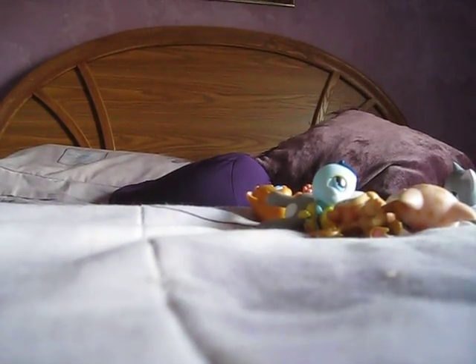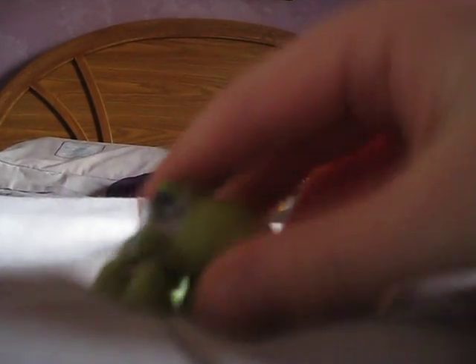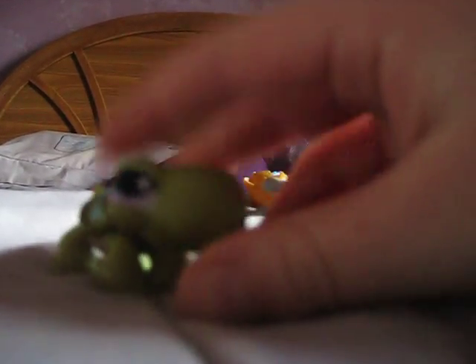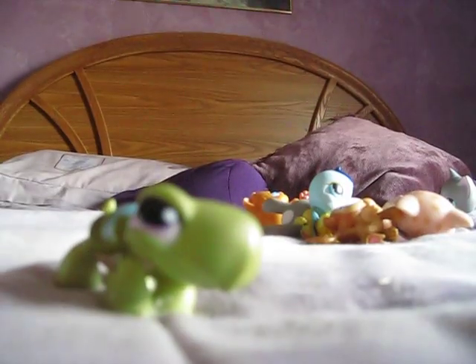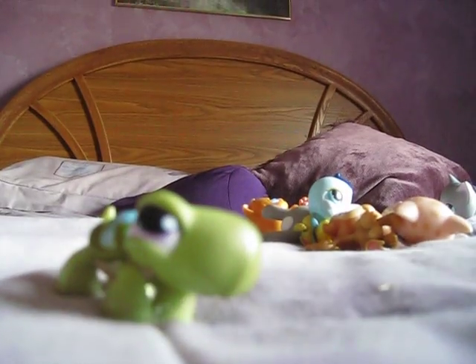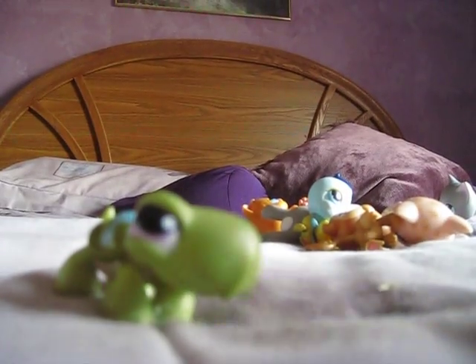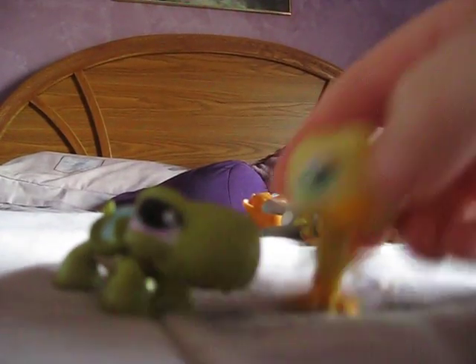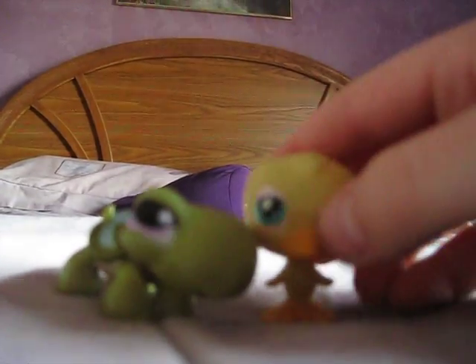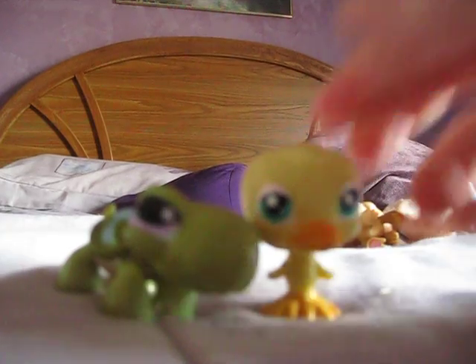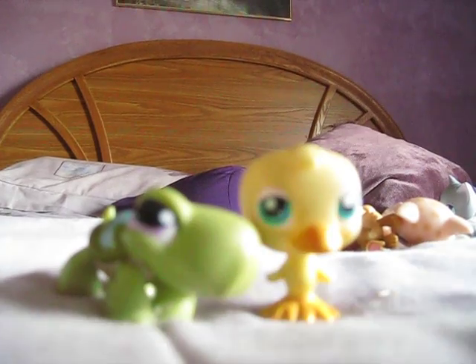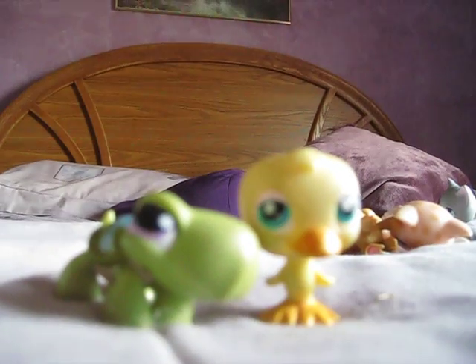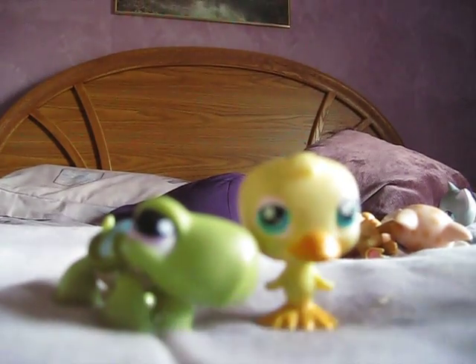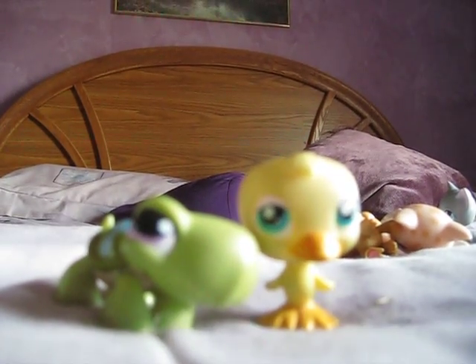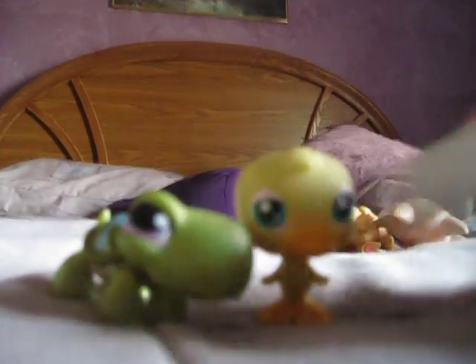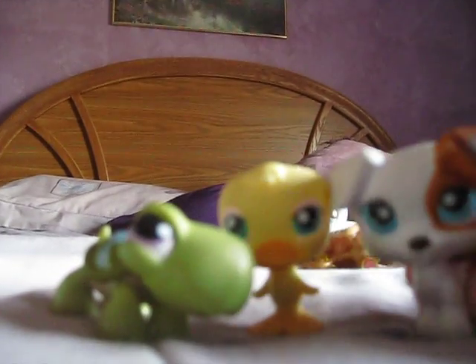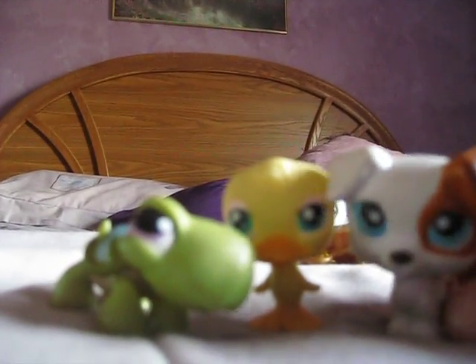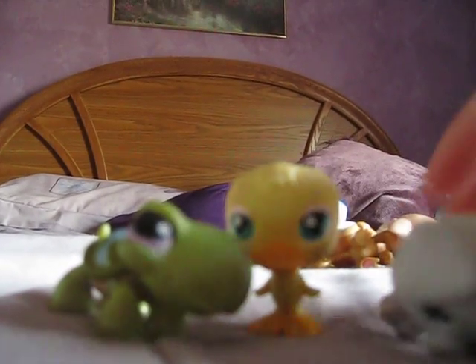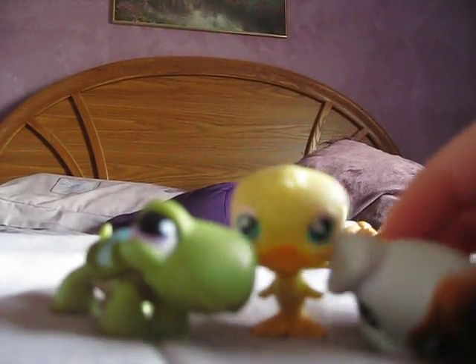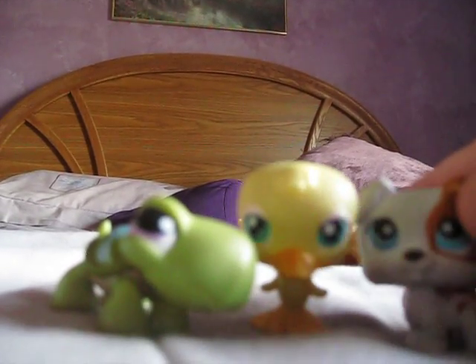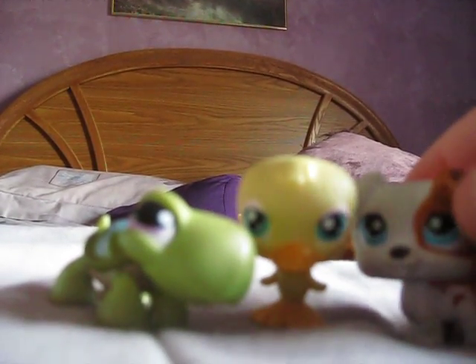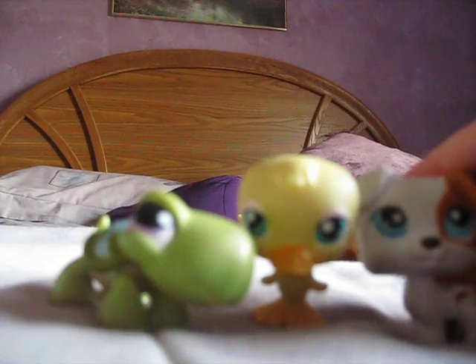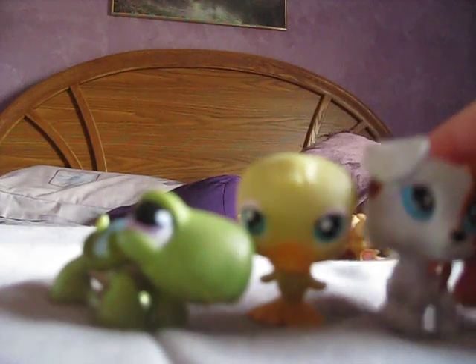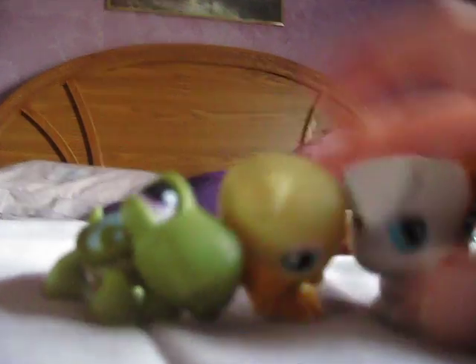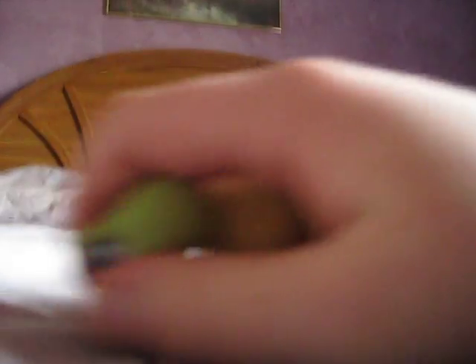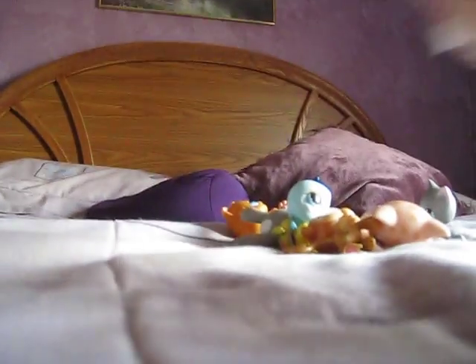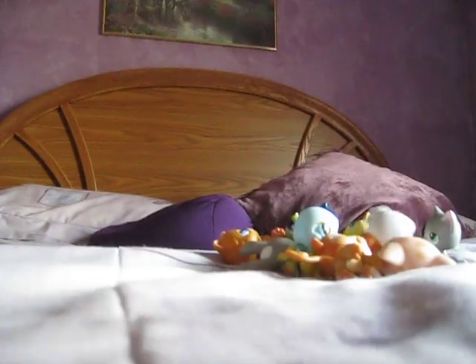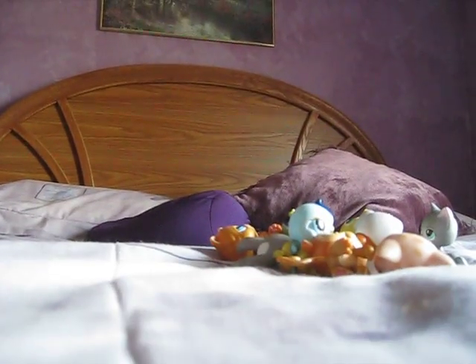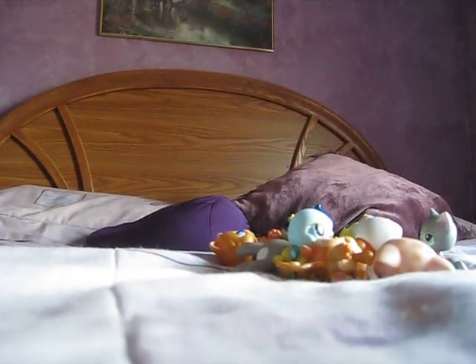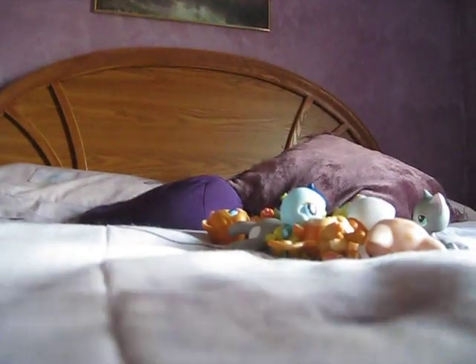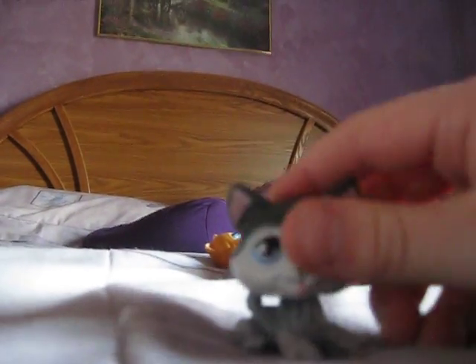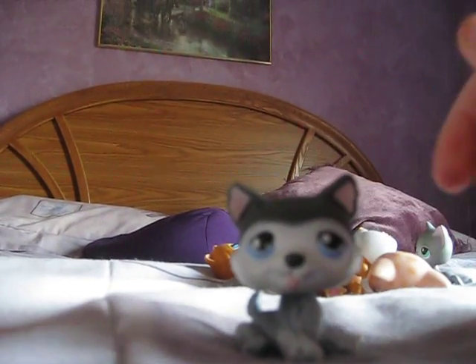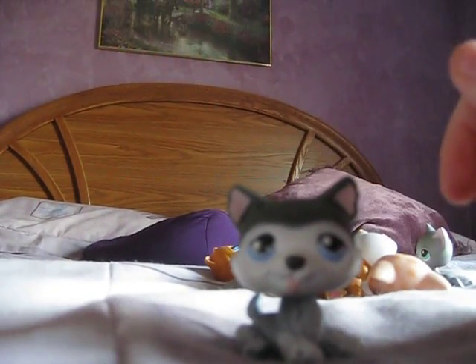My other set, I got the turtle, the duck, and this little doggy, and the bath set thingy. I got this one with the bathtub.